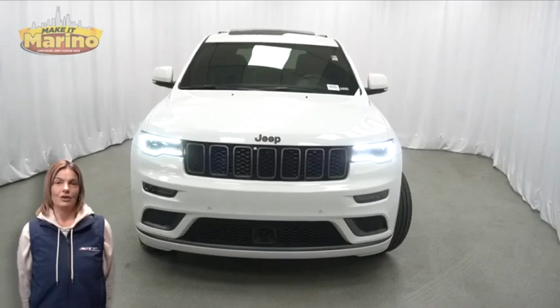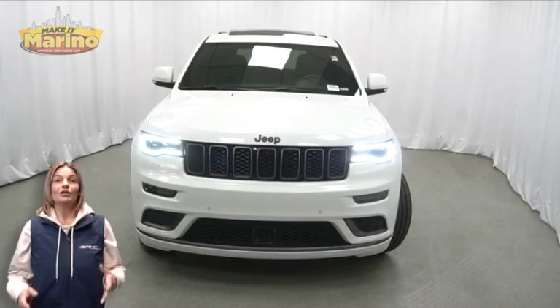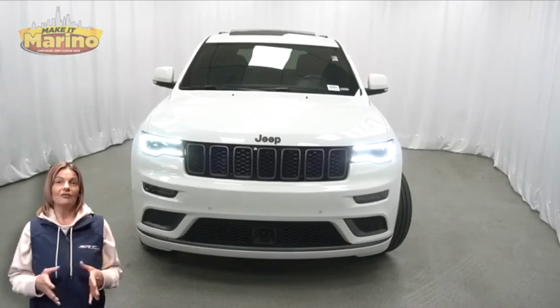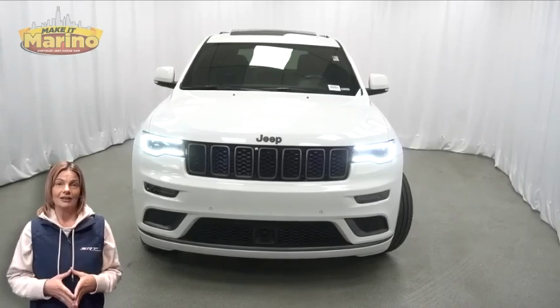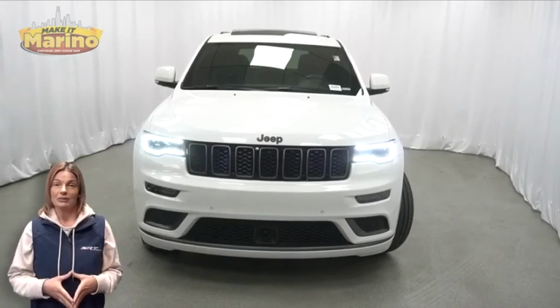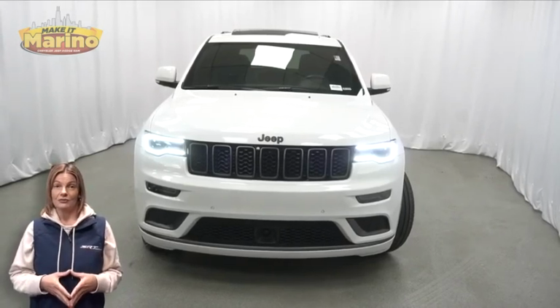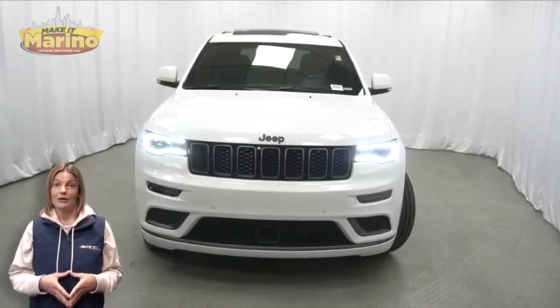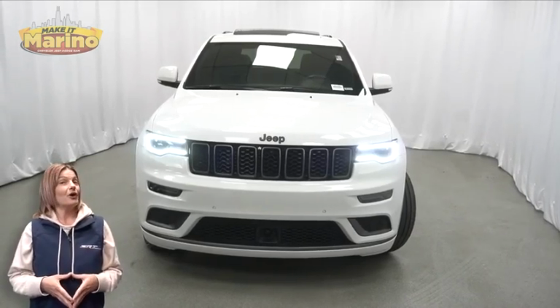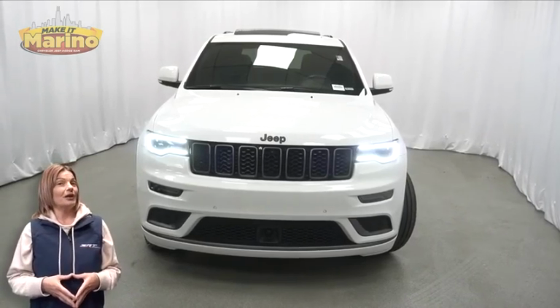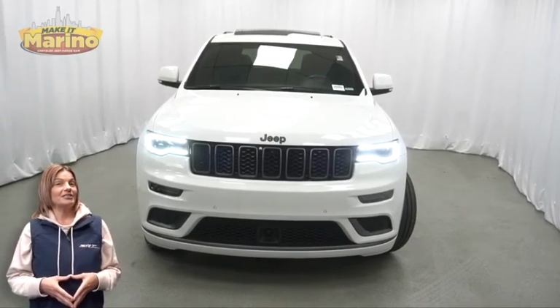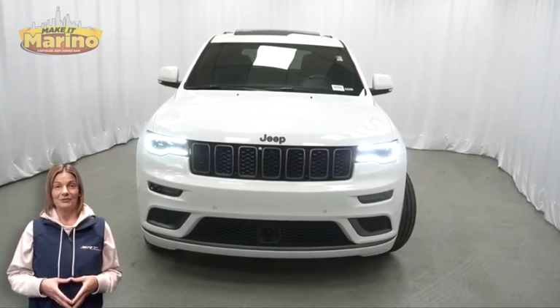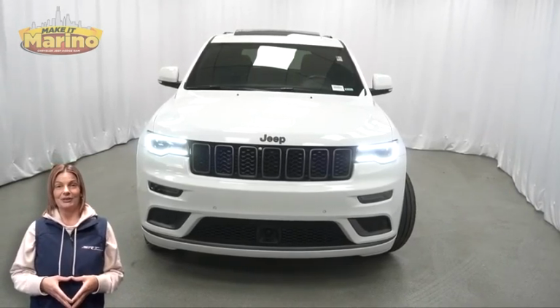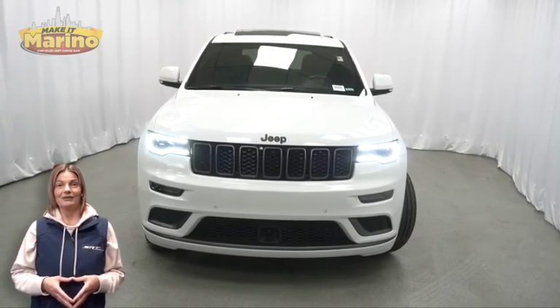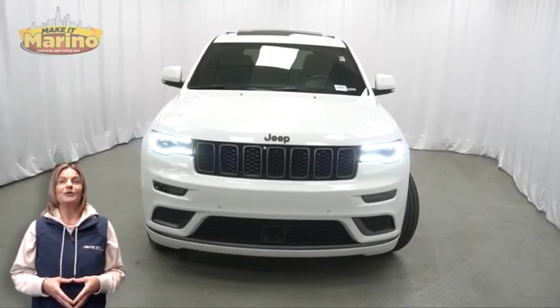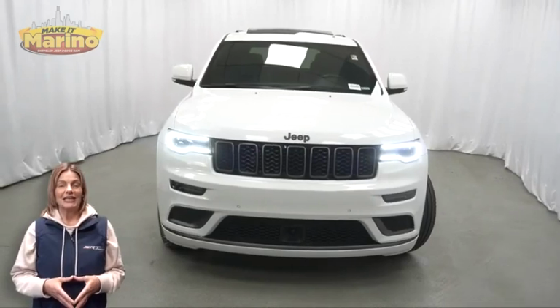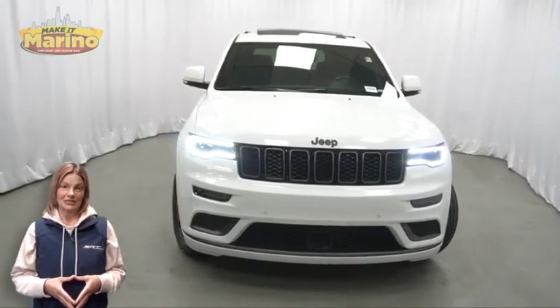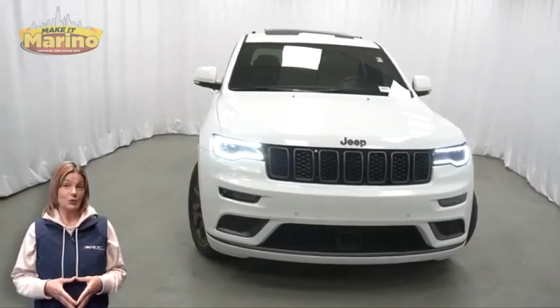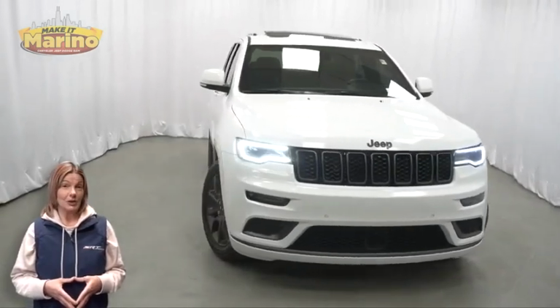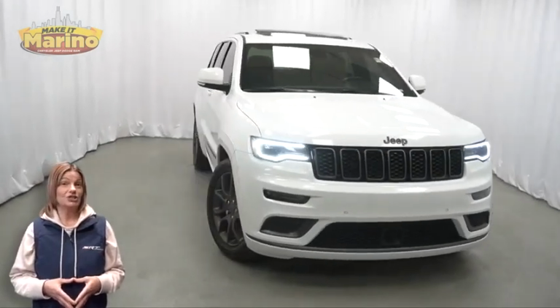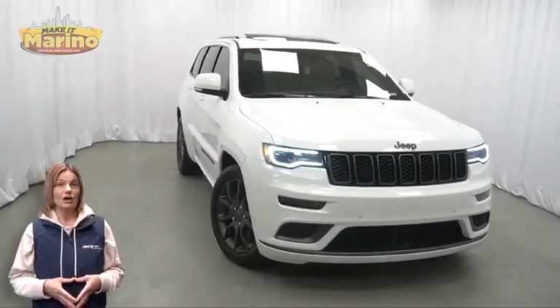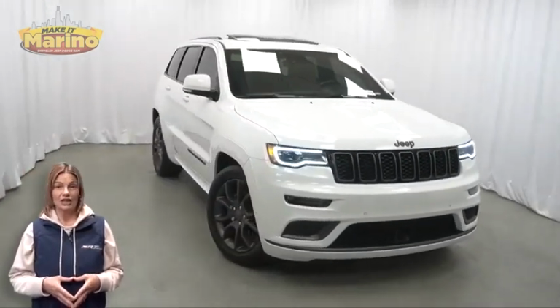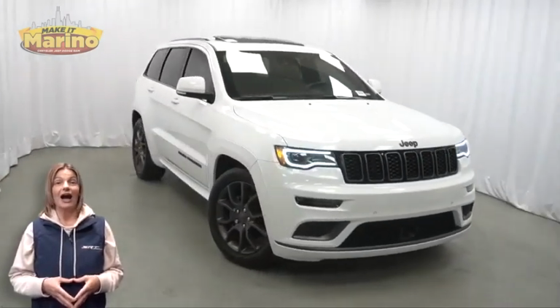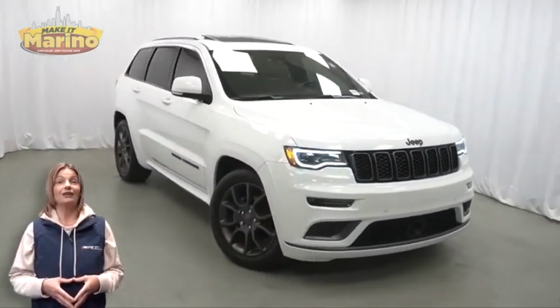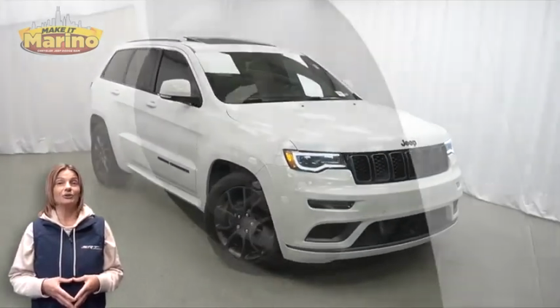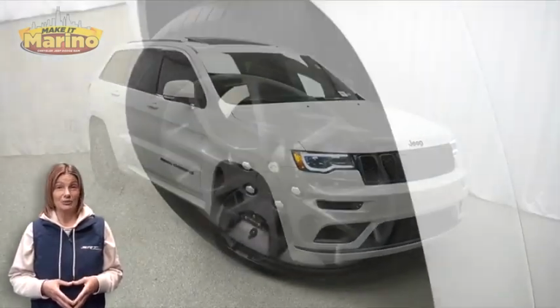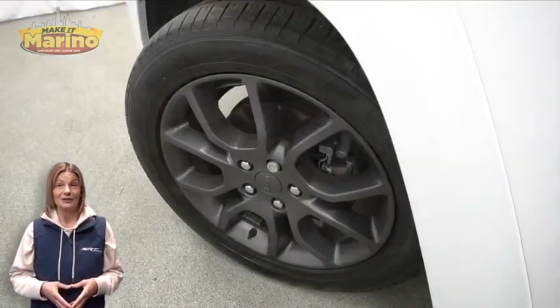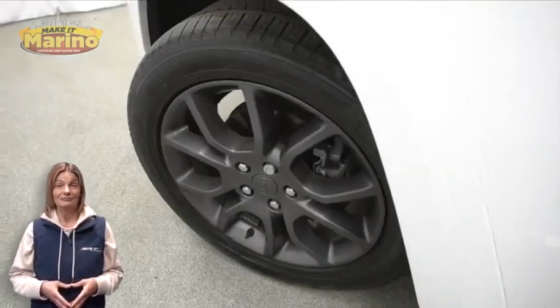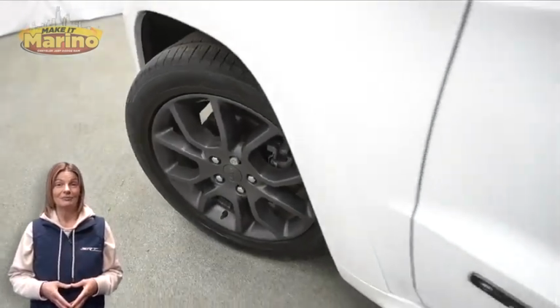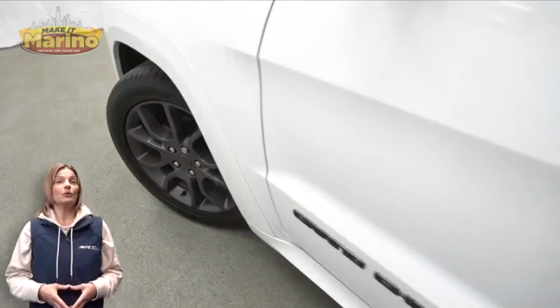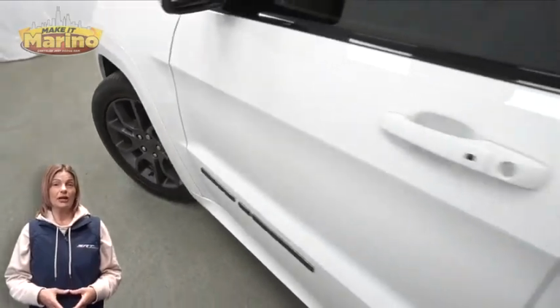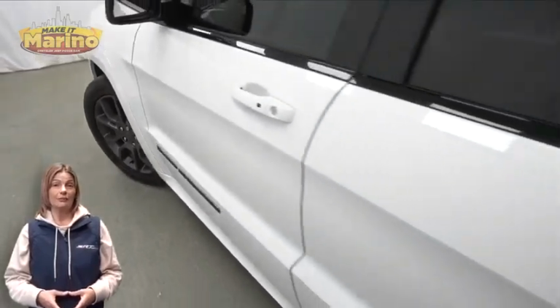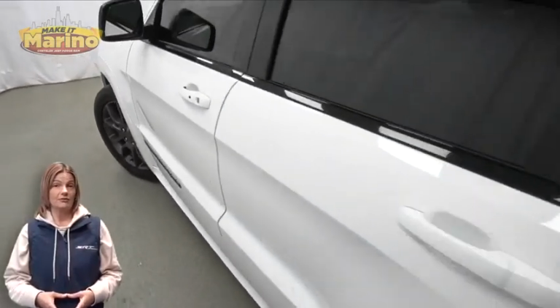Looking for a highly equipped SUV with all the right options and reliability? We'll take a look at this 2020 Jeep Grand Cherokee High Altitude in bright white with dark headlamp bezel finish.